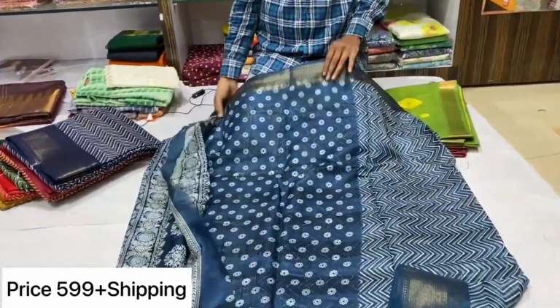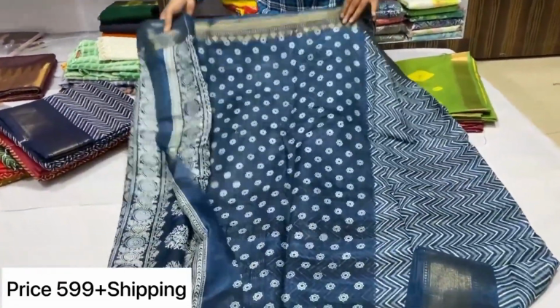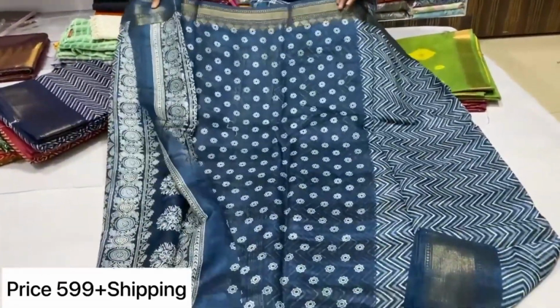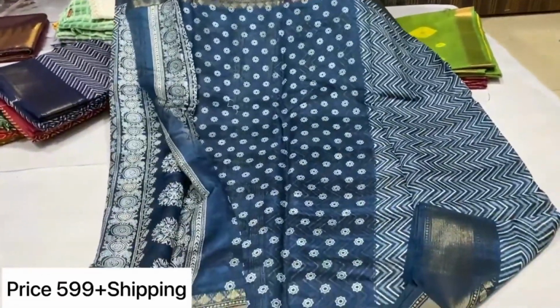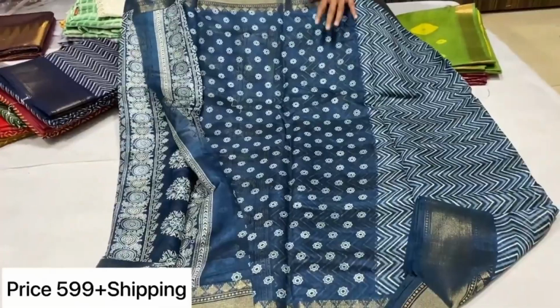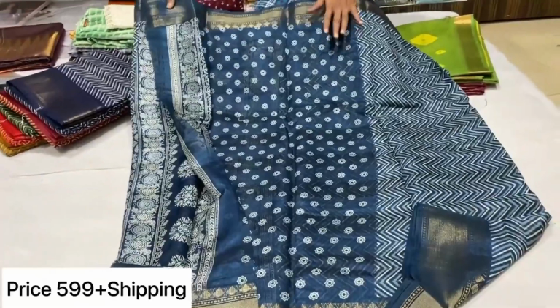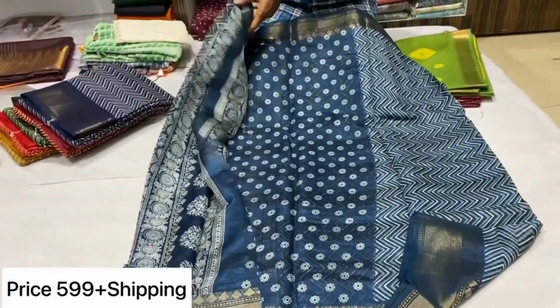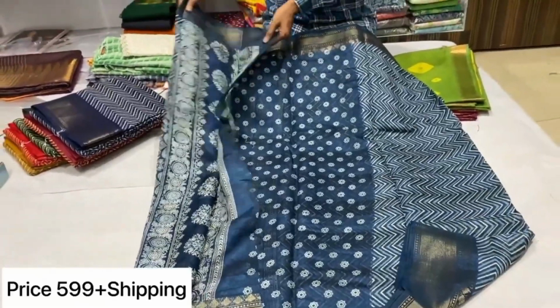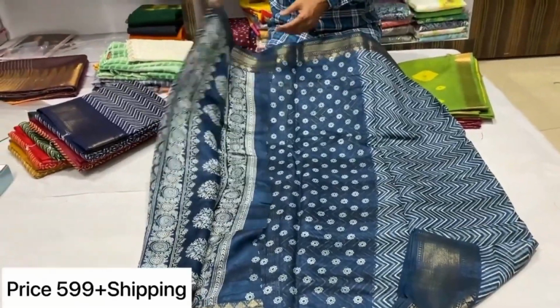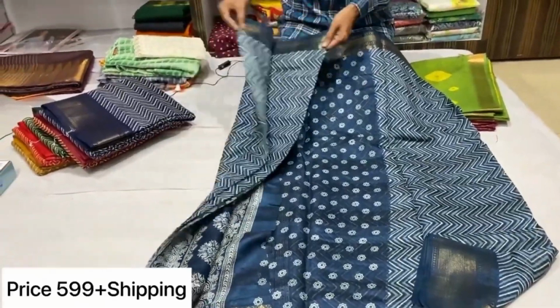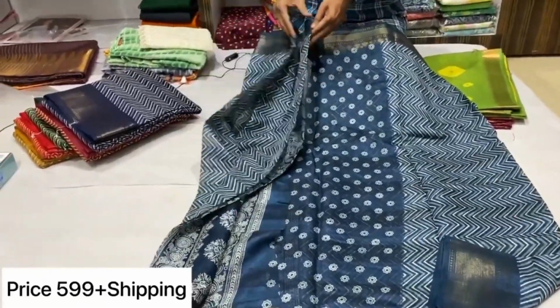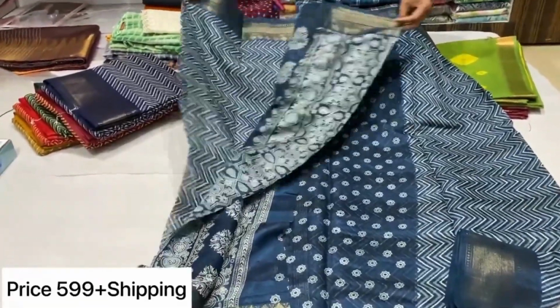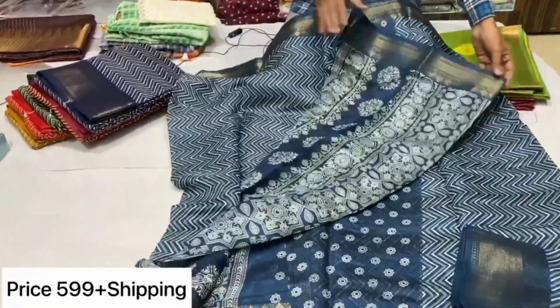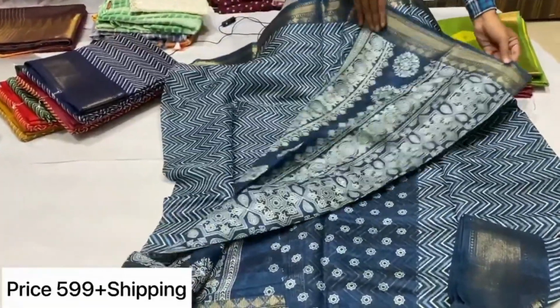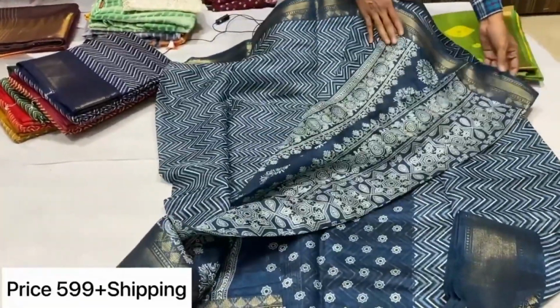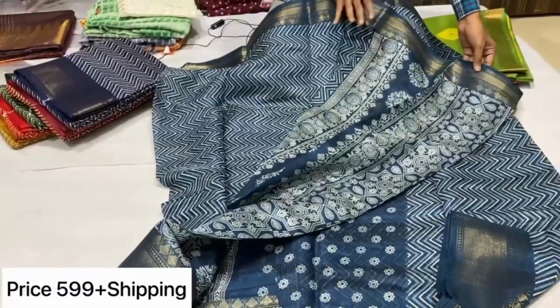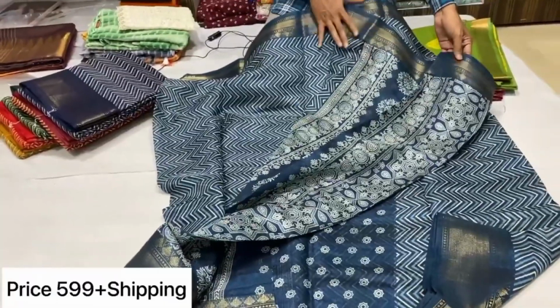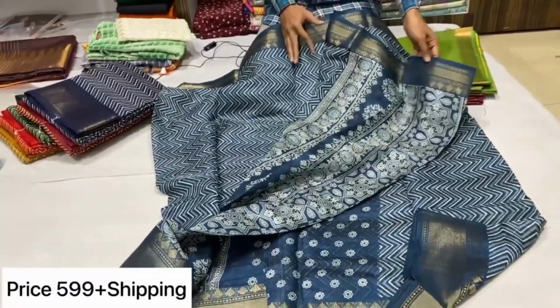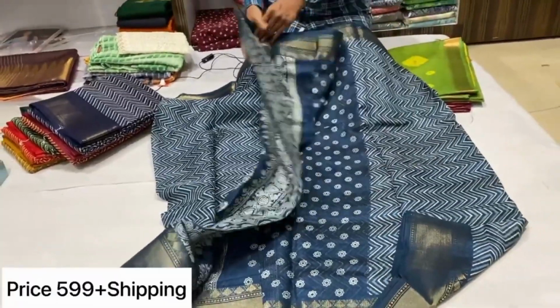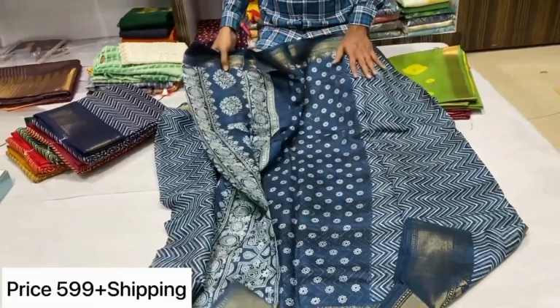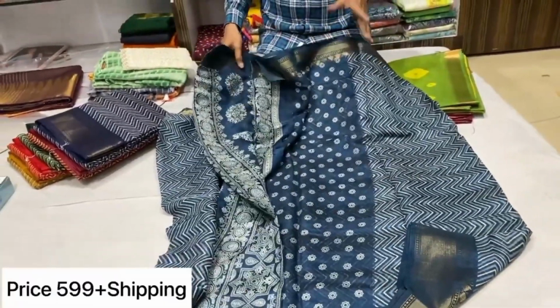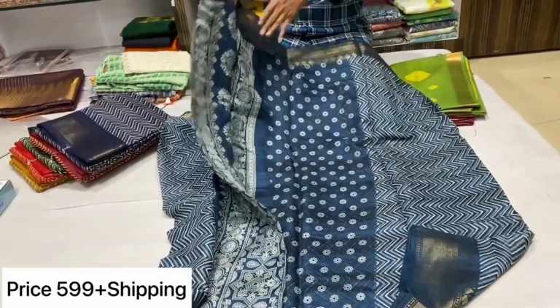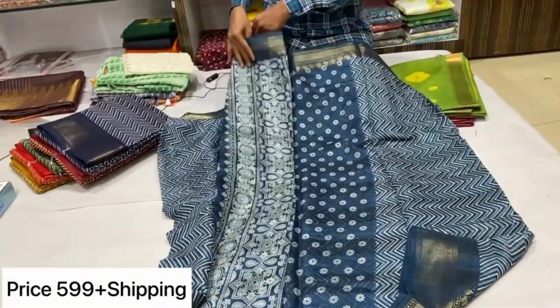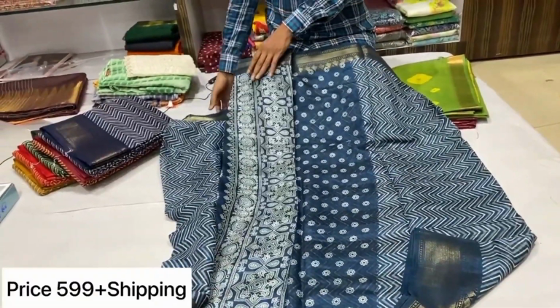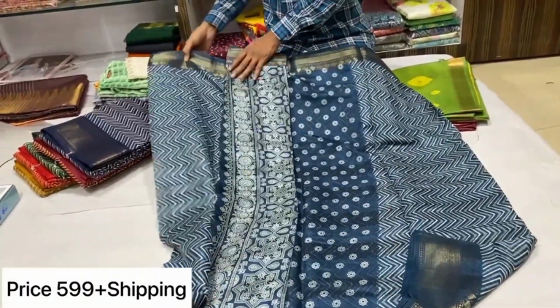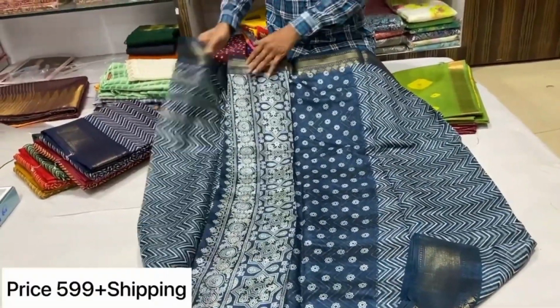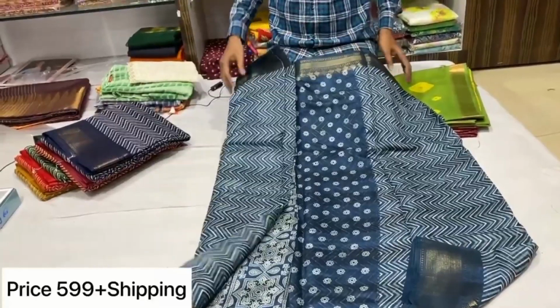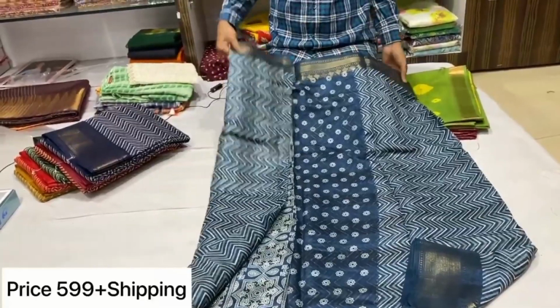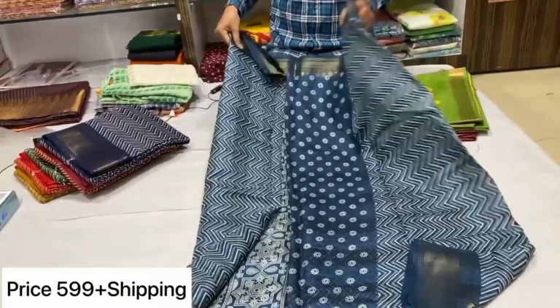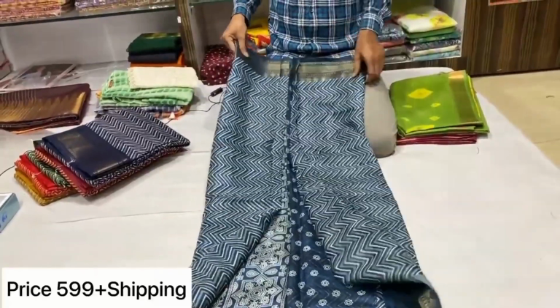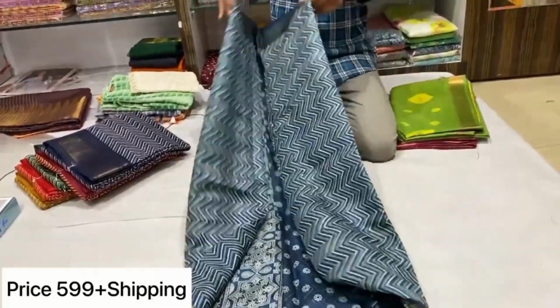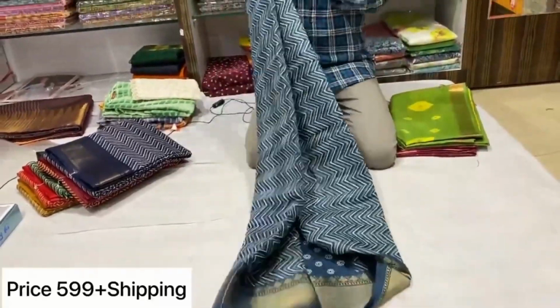The blouse part is simple. Simple booties are included. If you want to check the fabric, you will see it. There are many color combinations available.